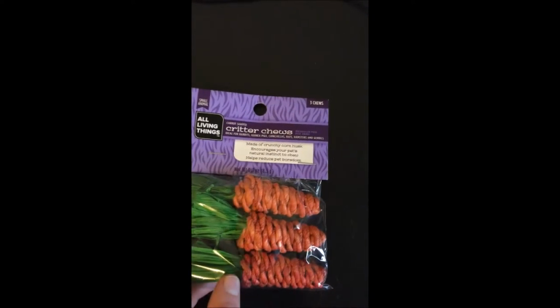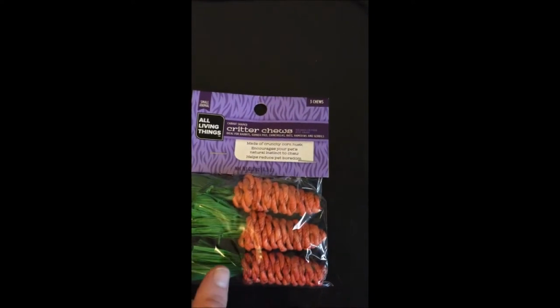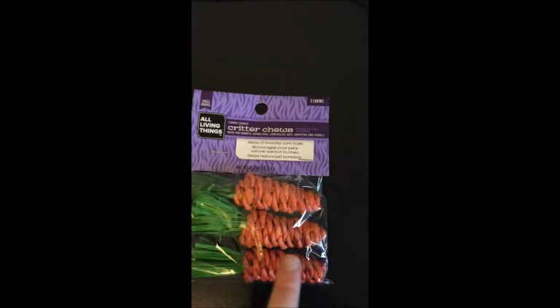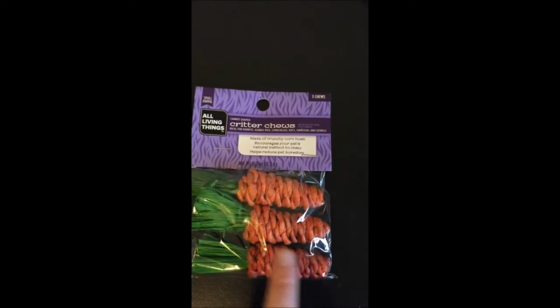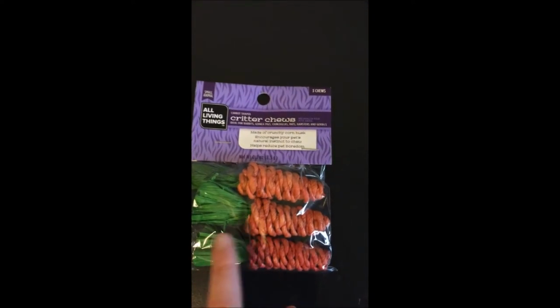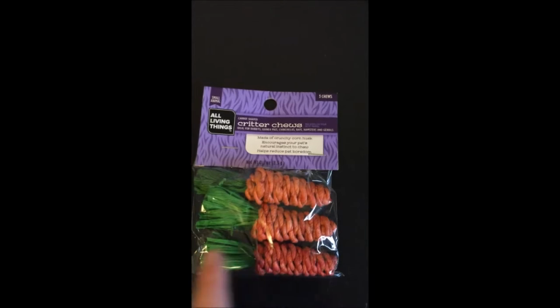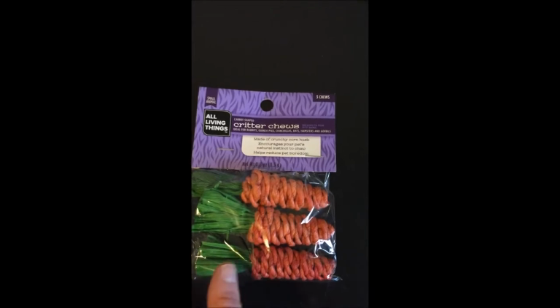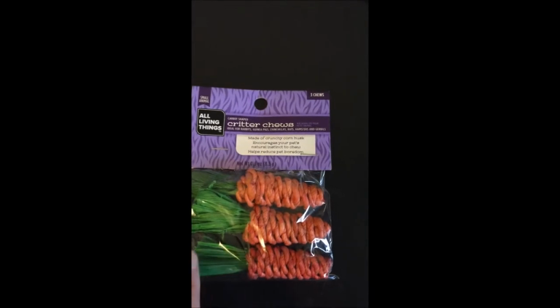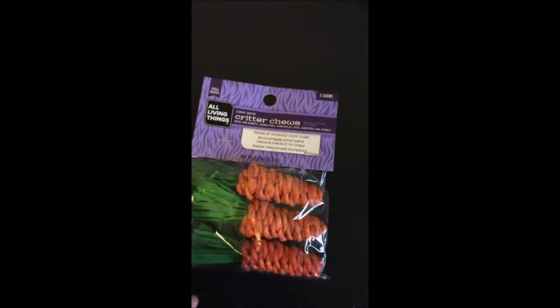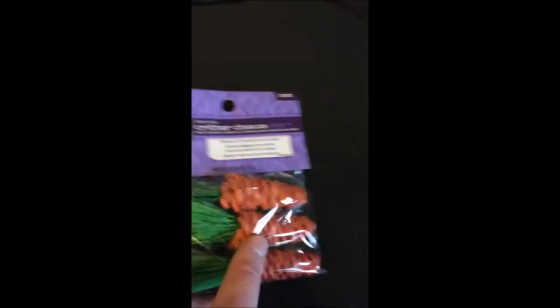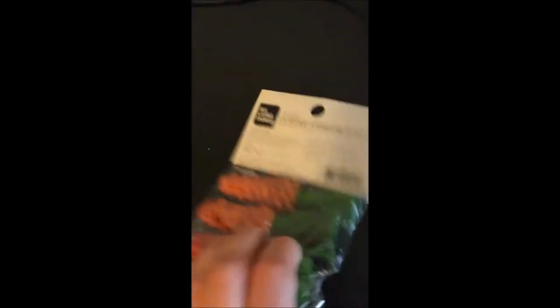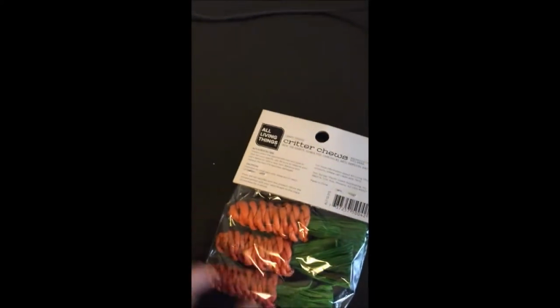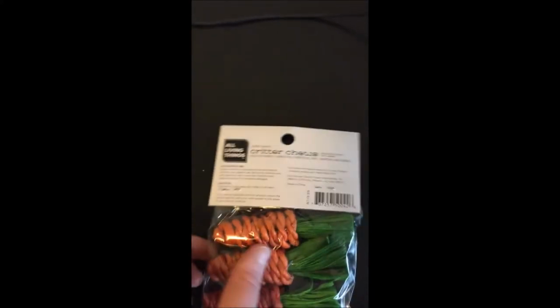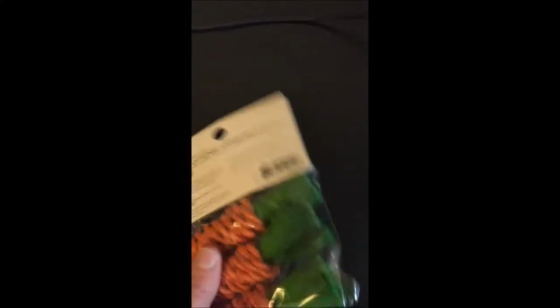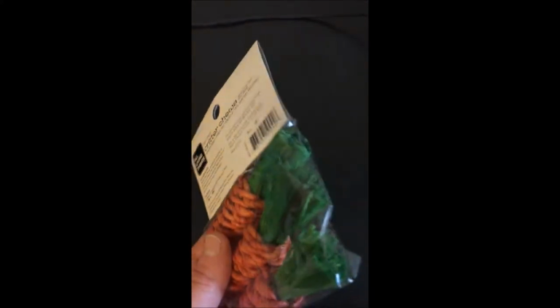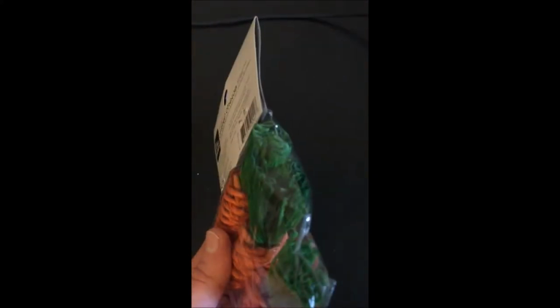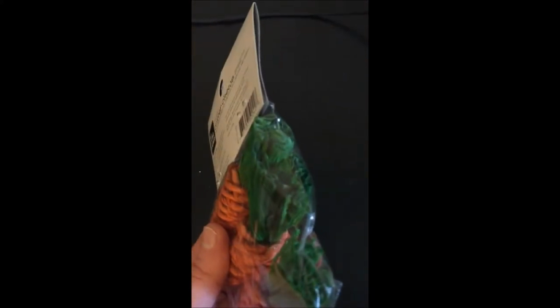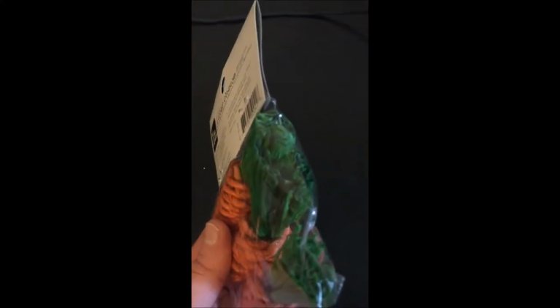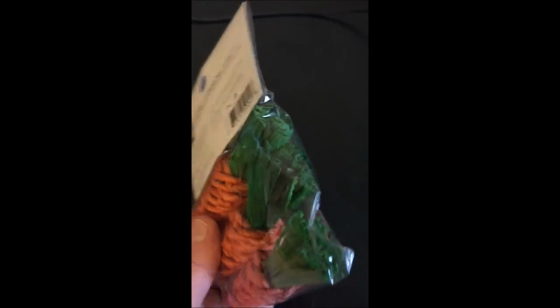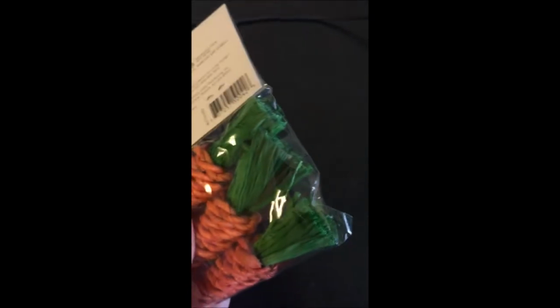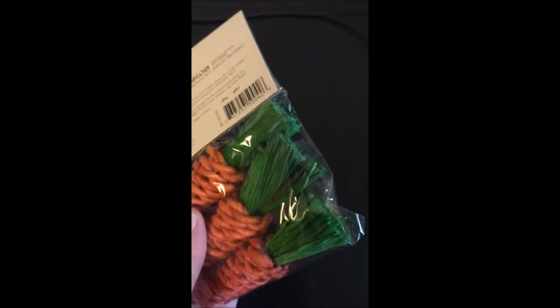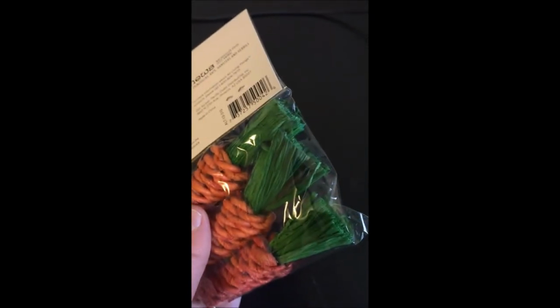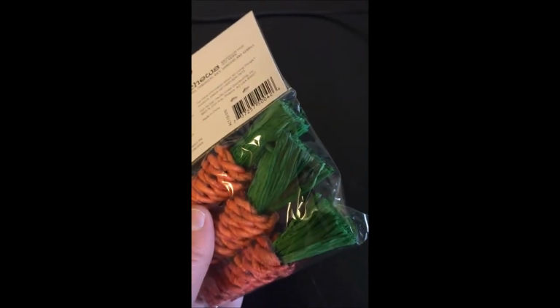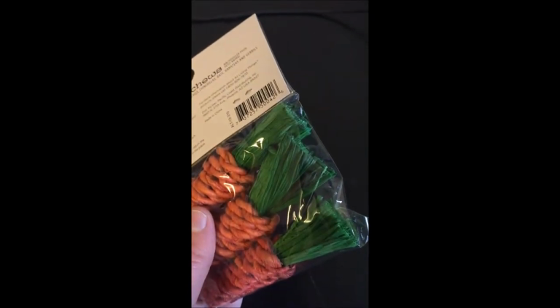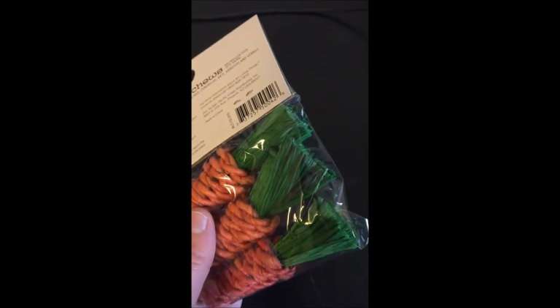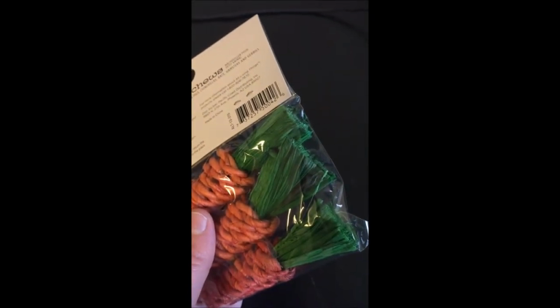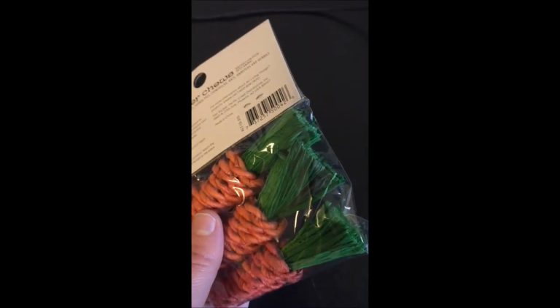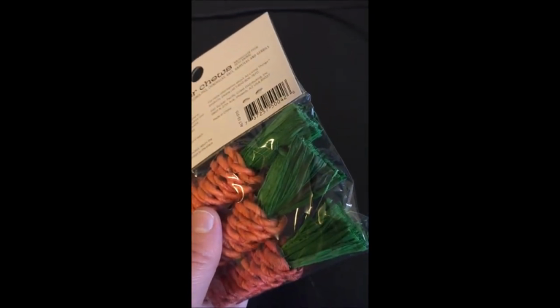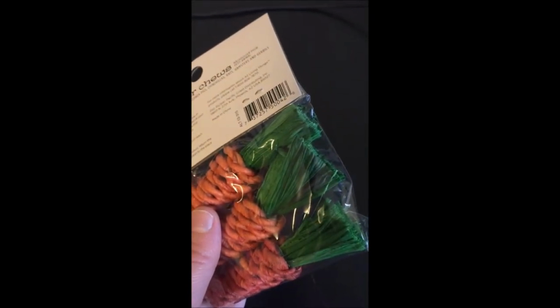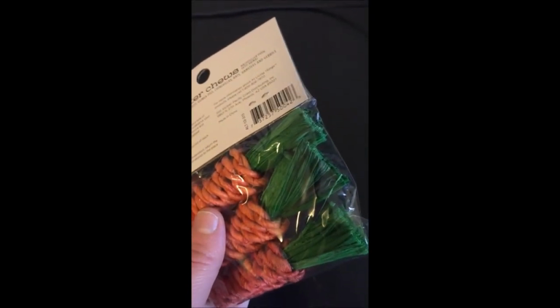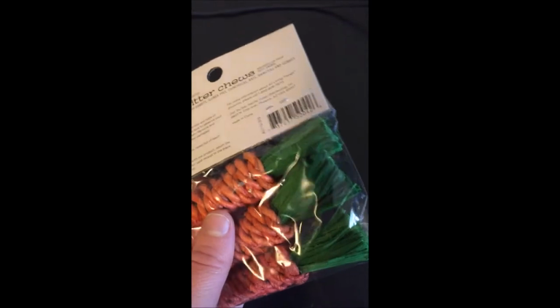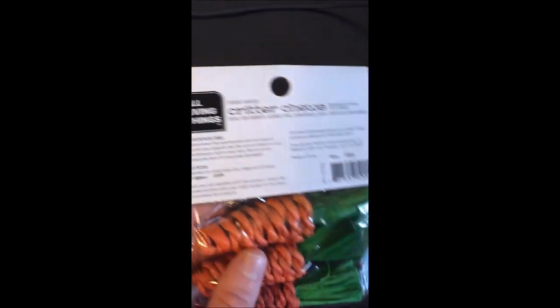The outer part here — both parts are made out of corn husk. Their favorite thing to do is basically shred the green part. They love ripping the green out of the orange piece here.